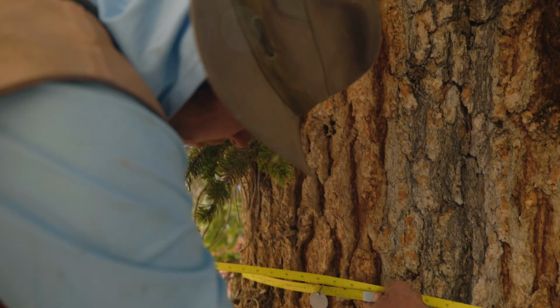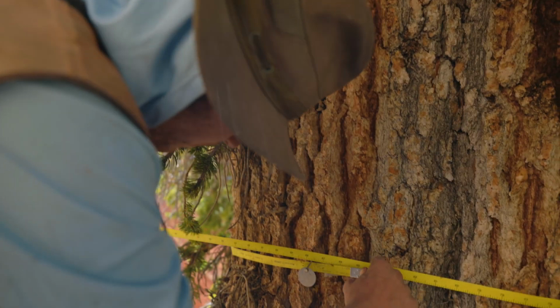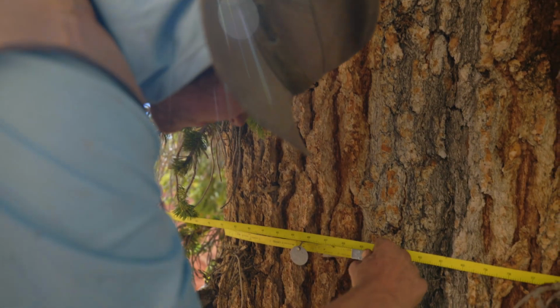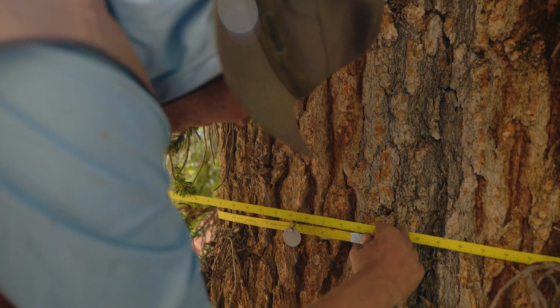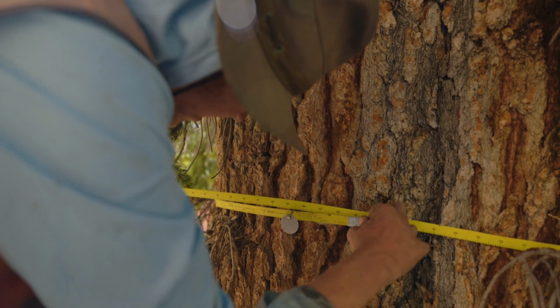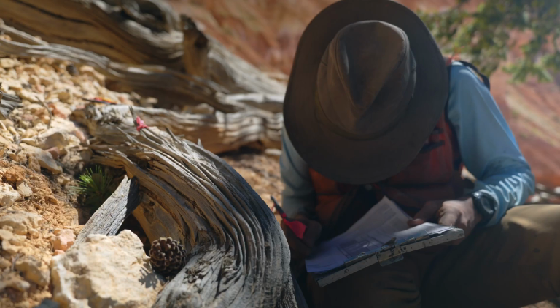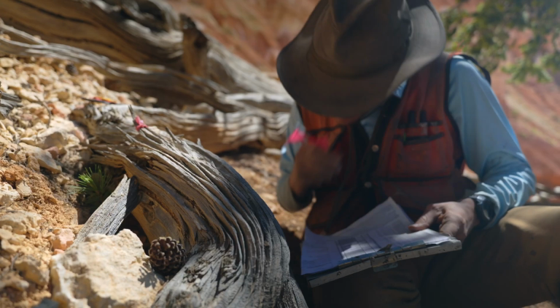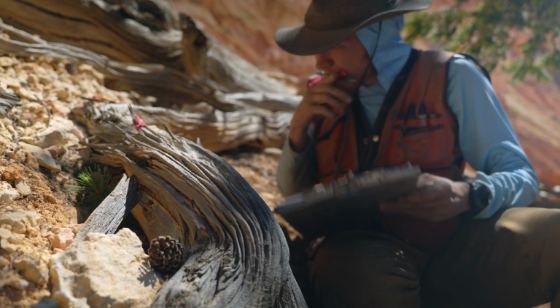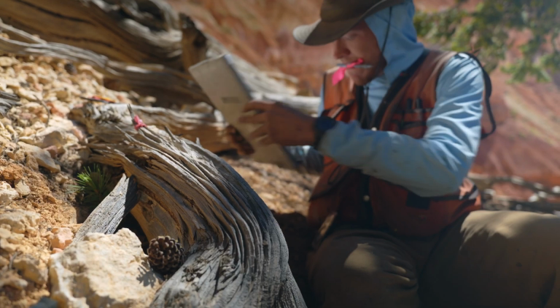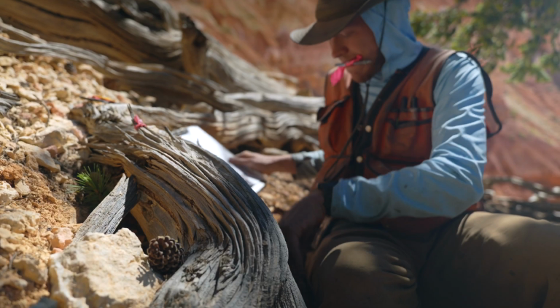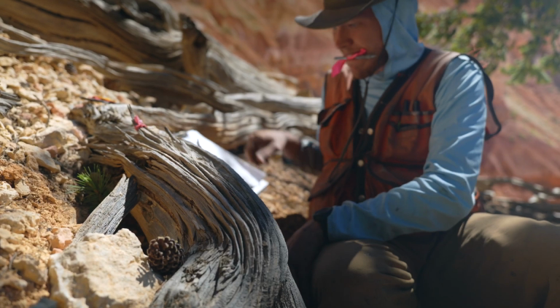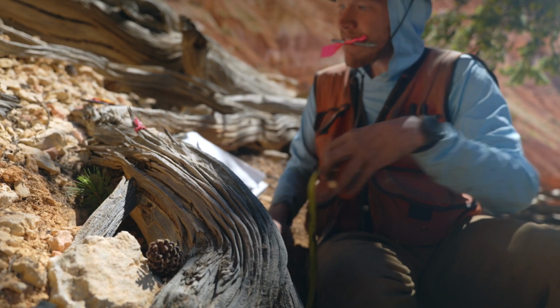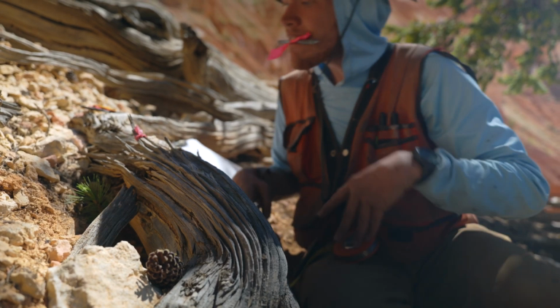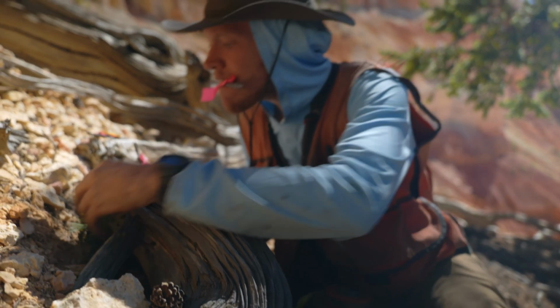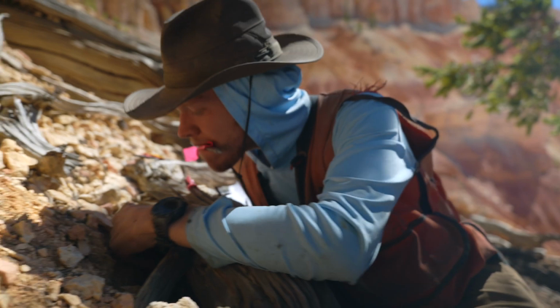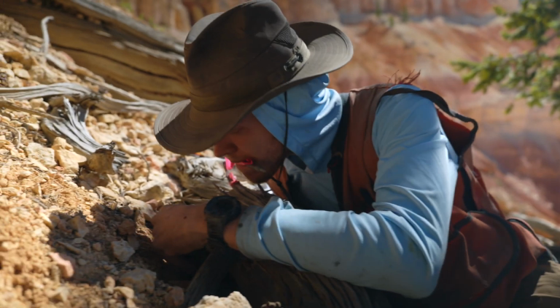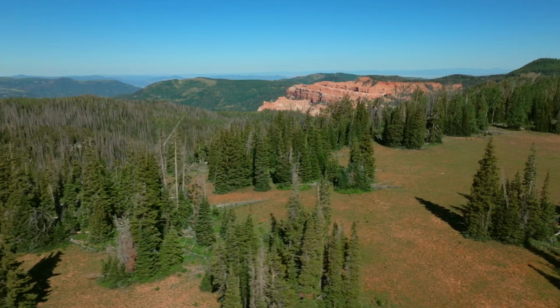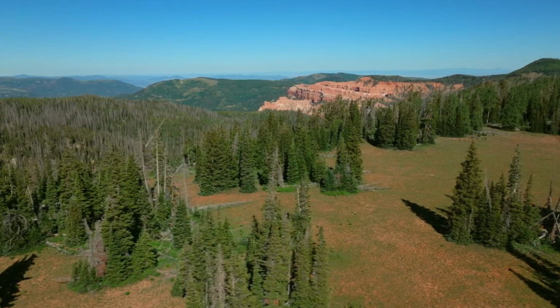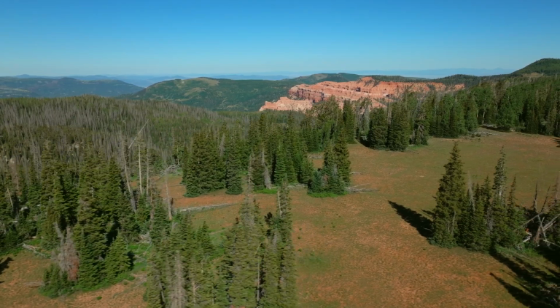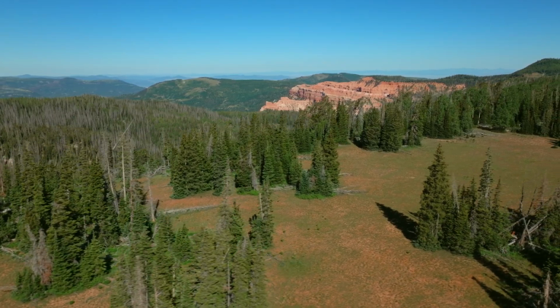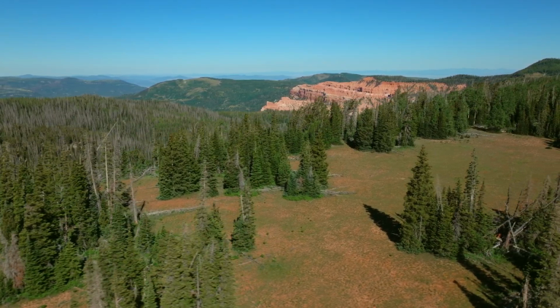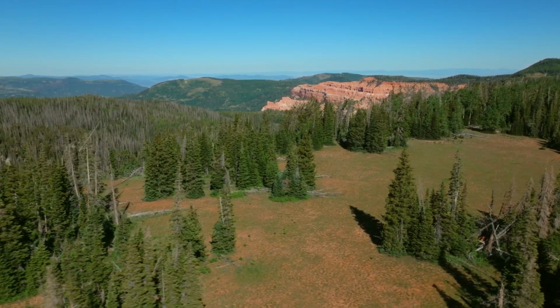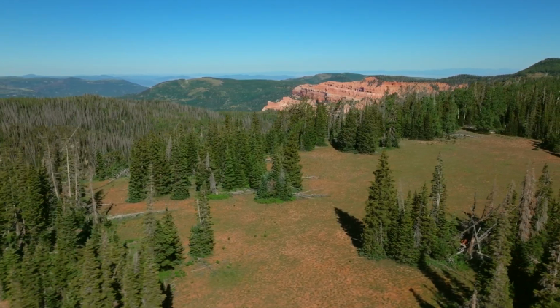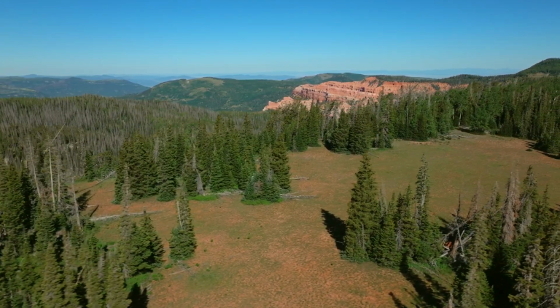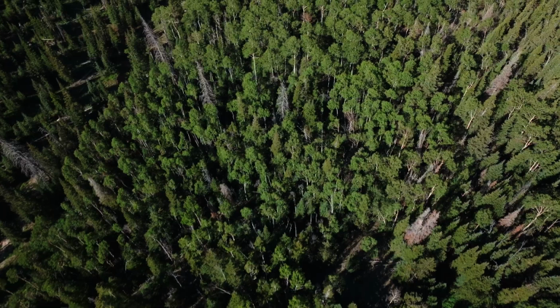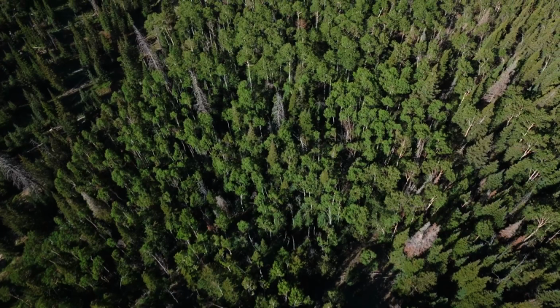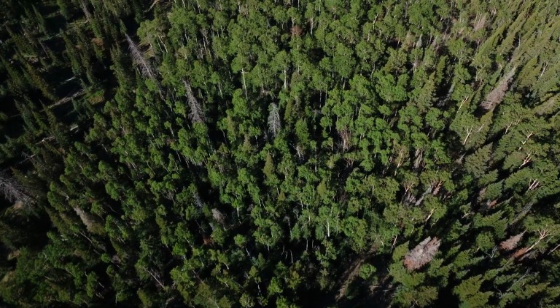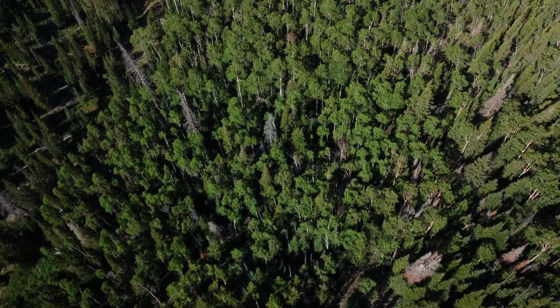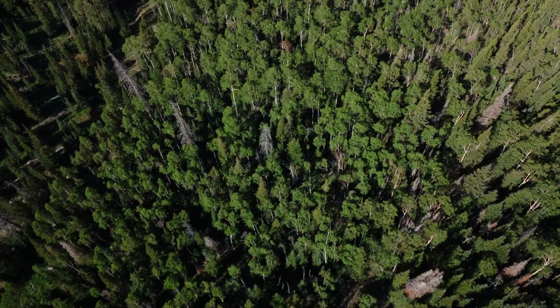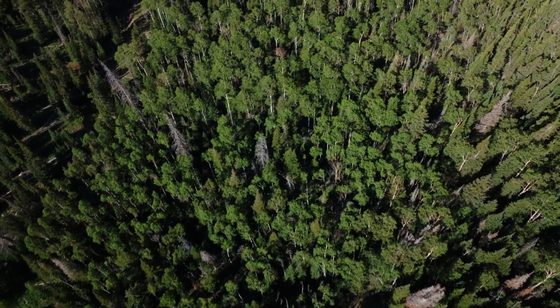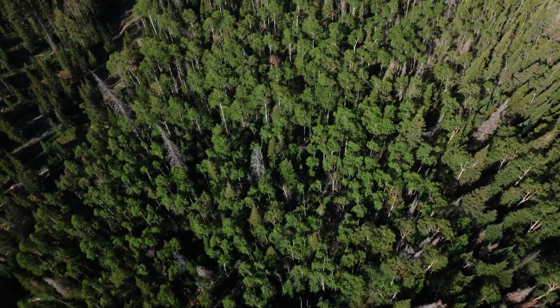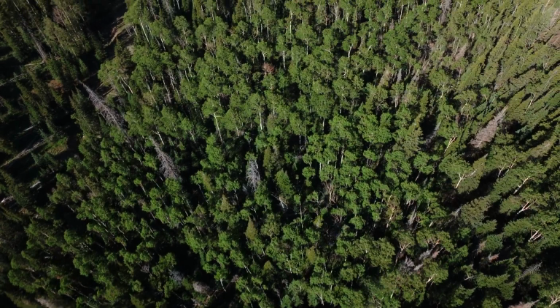By keeping track of both live trees and dead, the researchers get a better picture of the forest health overall. So by understanding the current dynamics, we think we can predict the future of the forest.